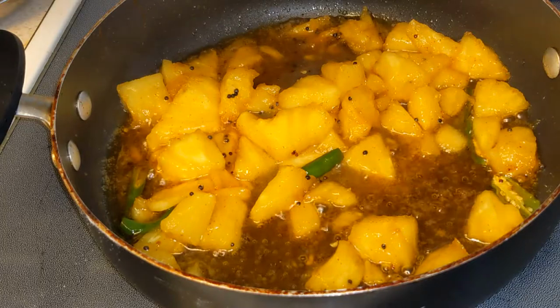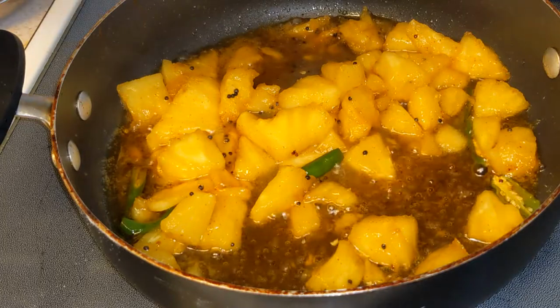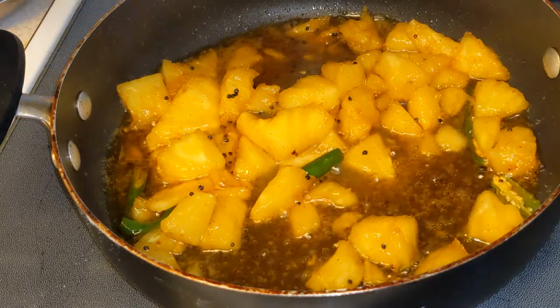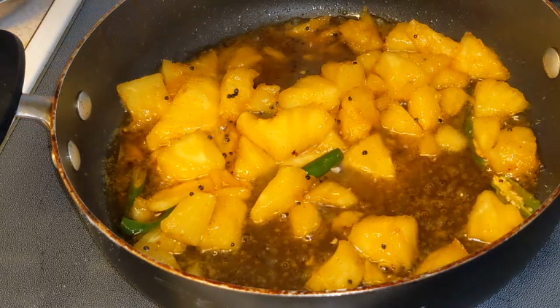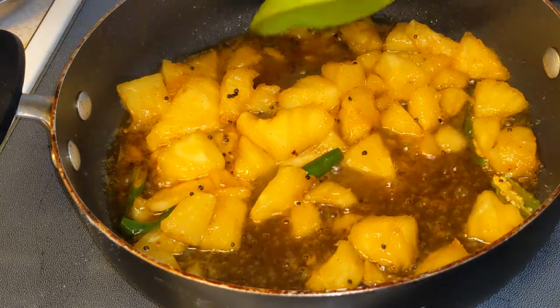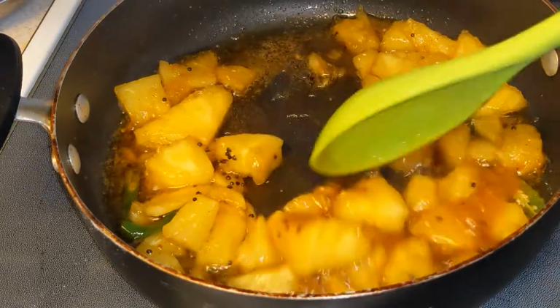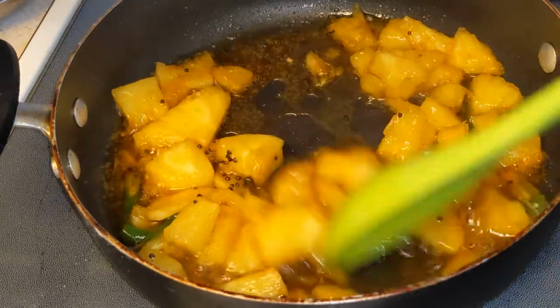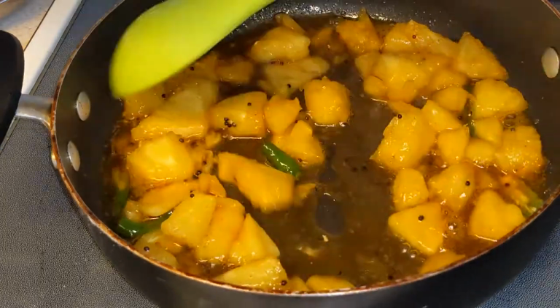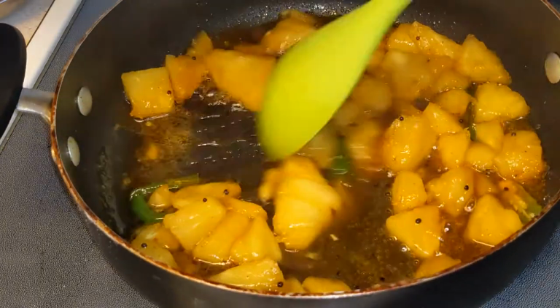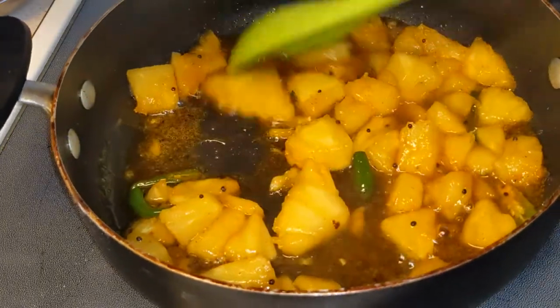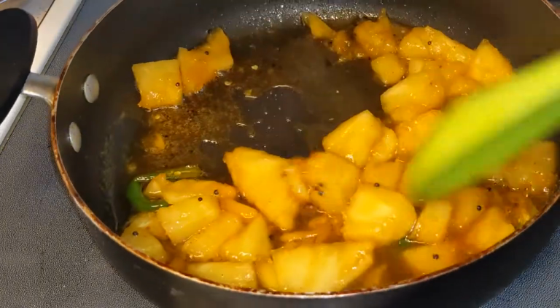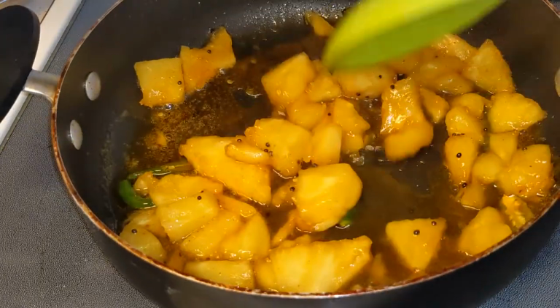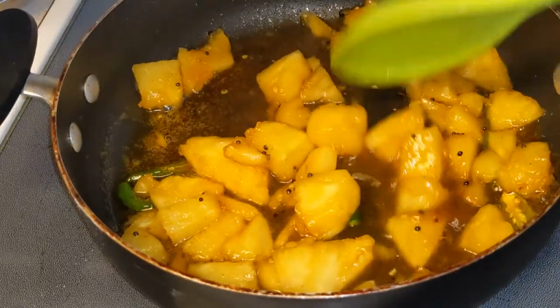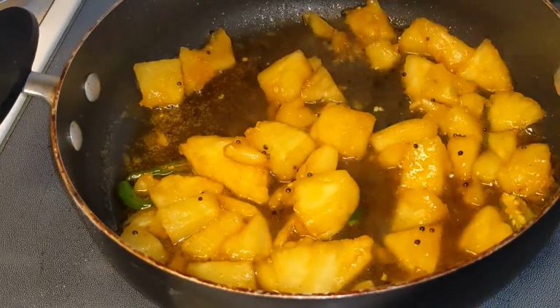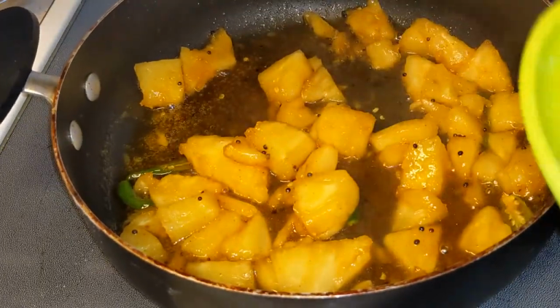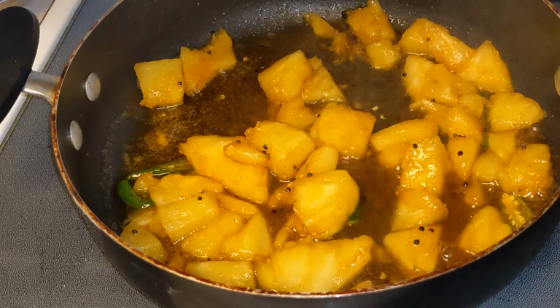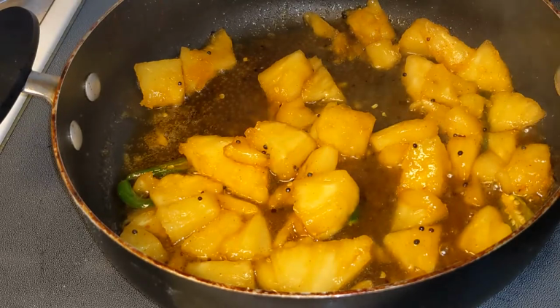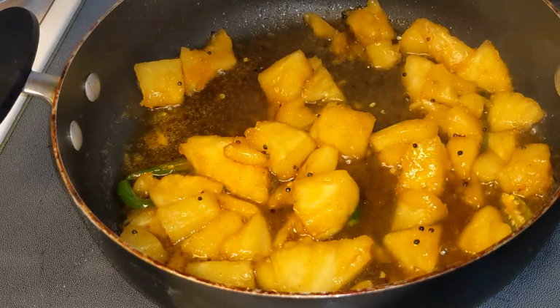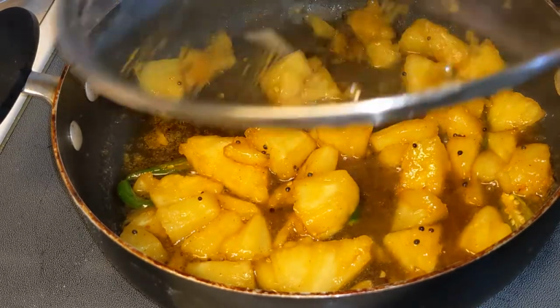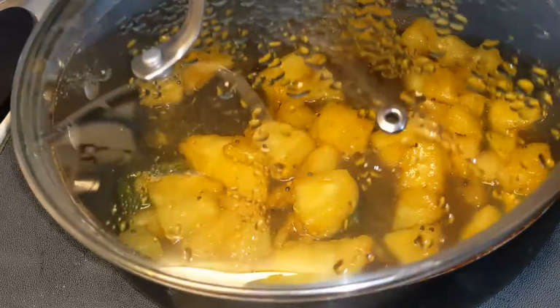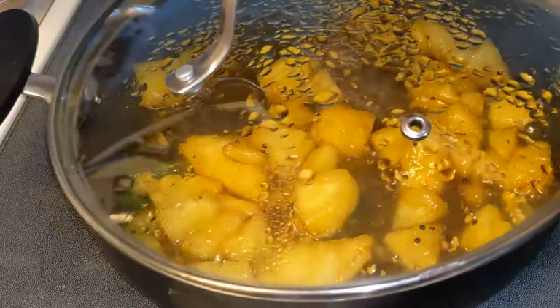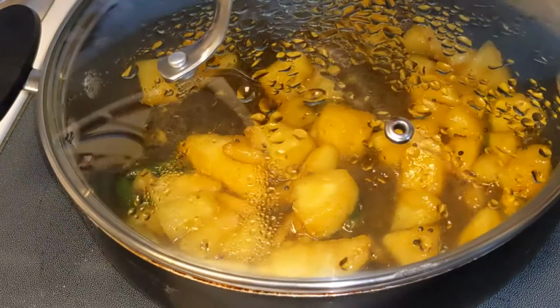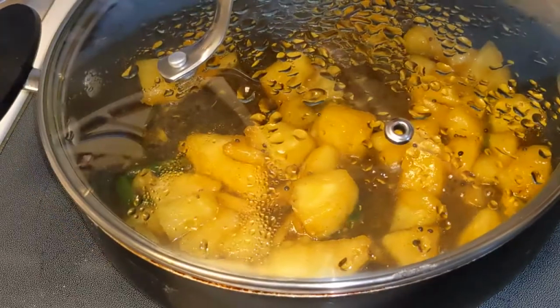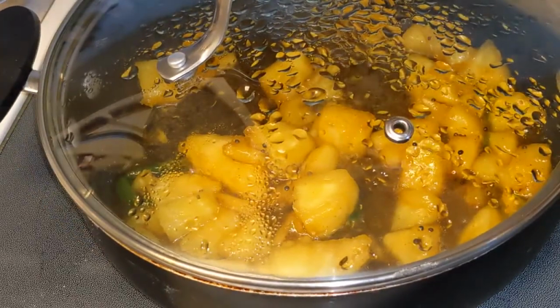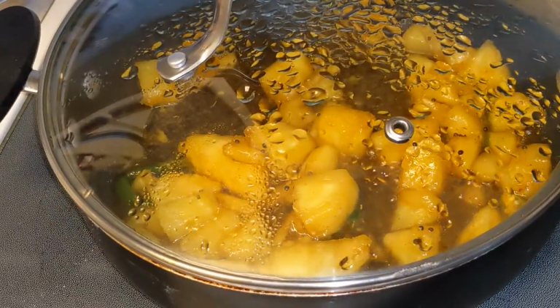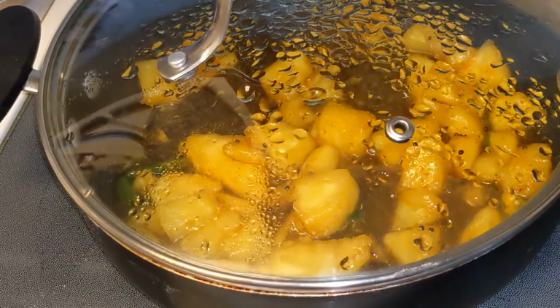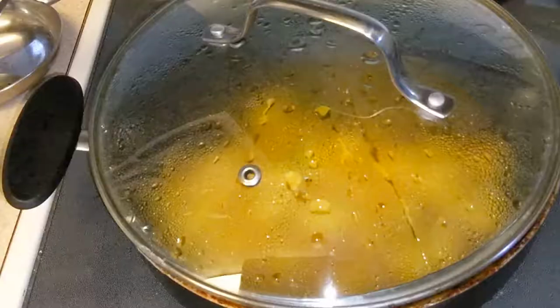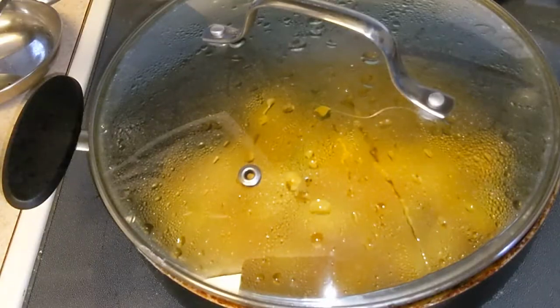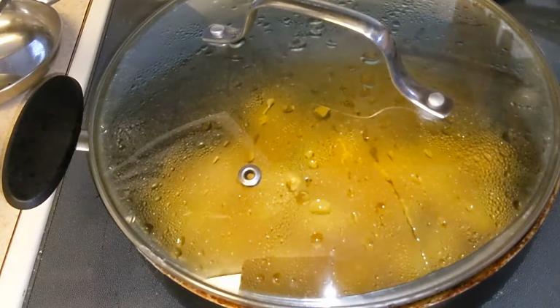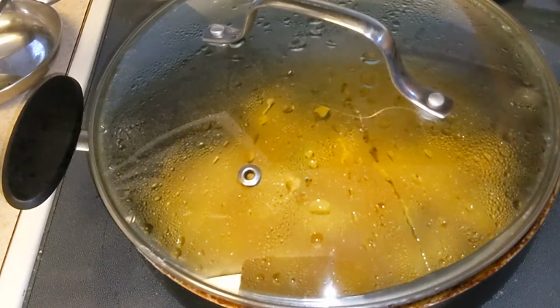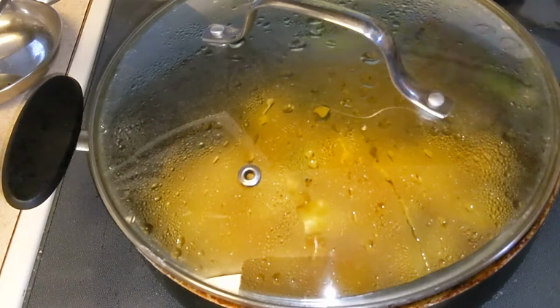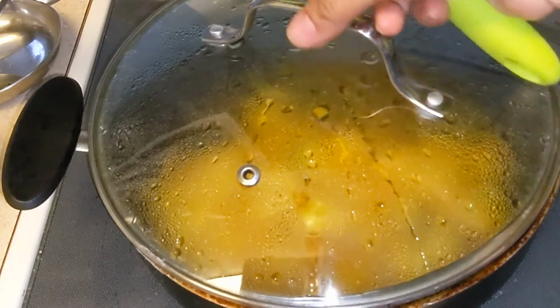Lemon juice will make it a little bit thicker and give a nice sour taste. It is already sweet with jaggery and the pineapple sourness, so this will give a very nice taste. After adding lemon juice, cover and cook for another 2 minutes.